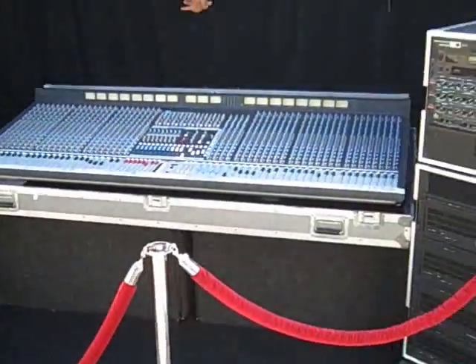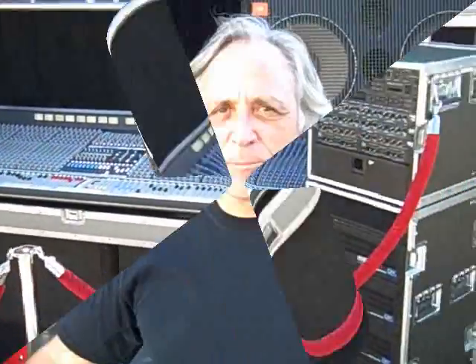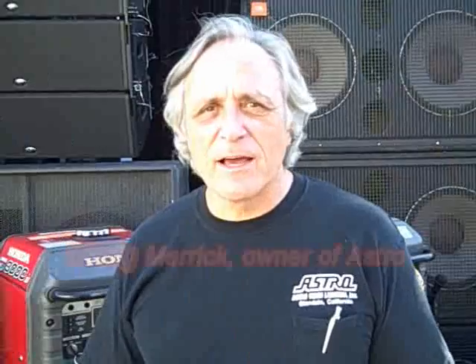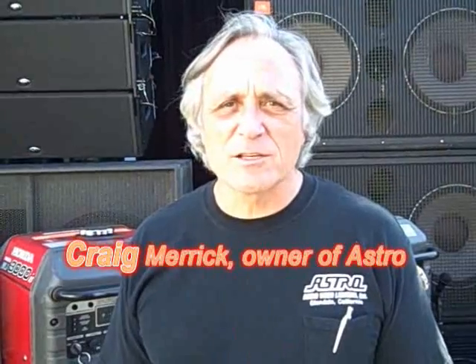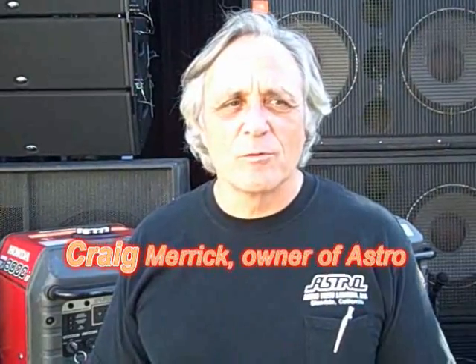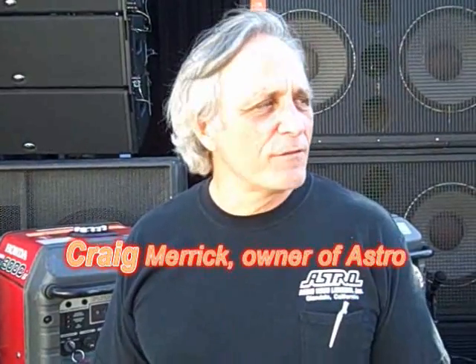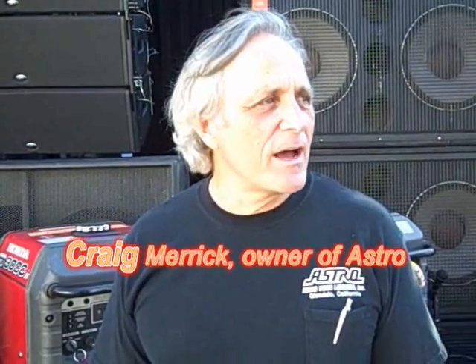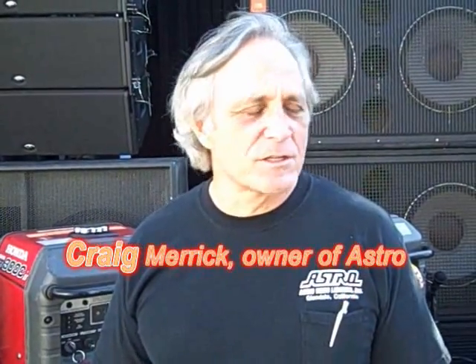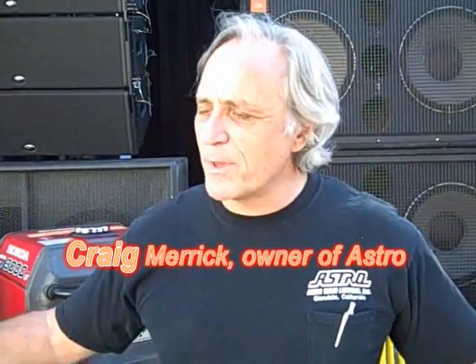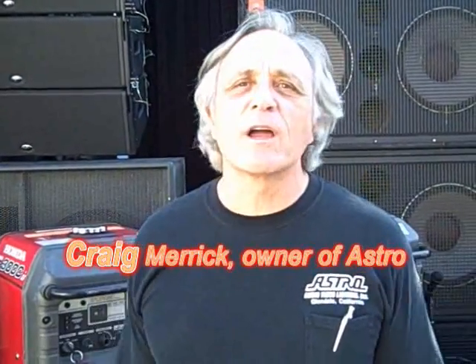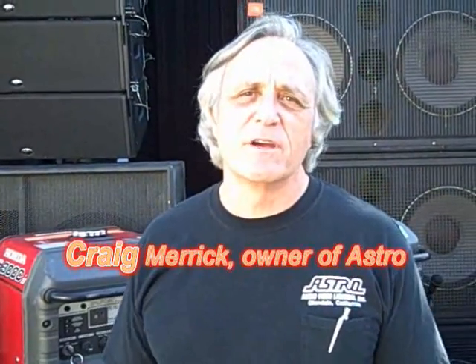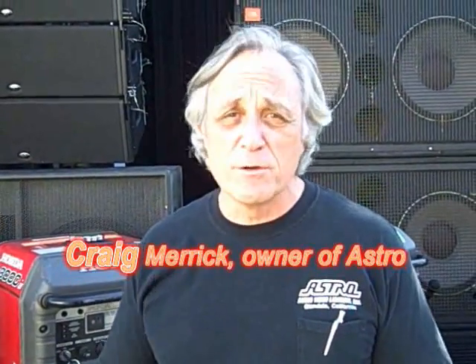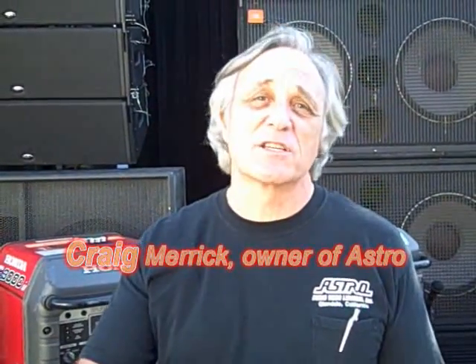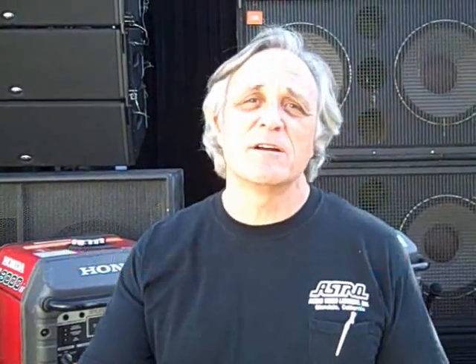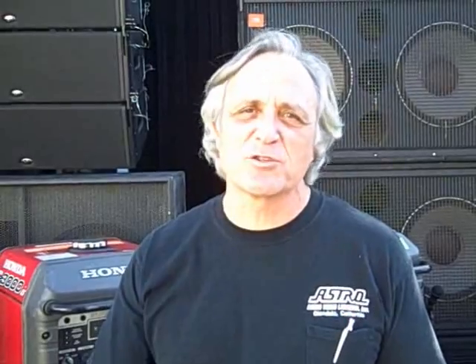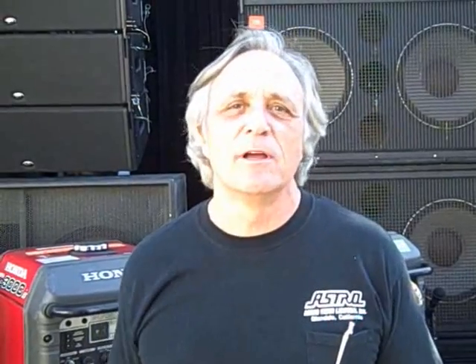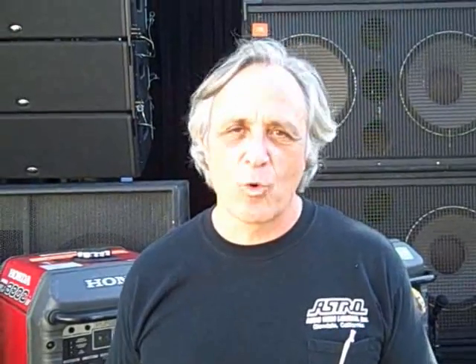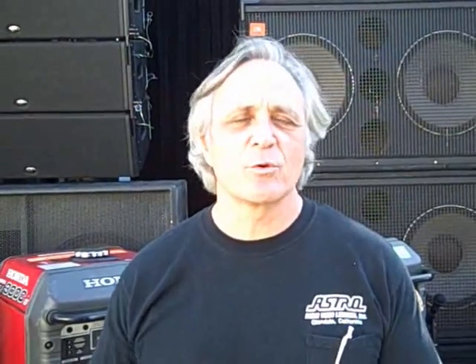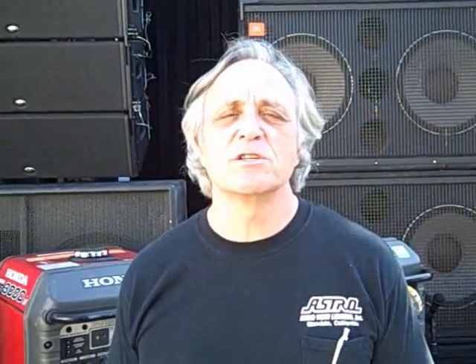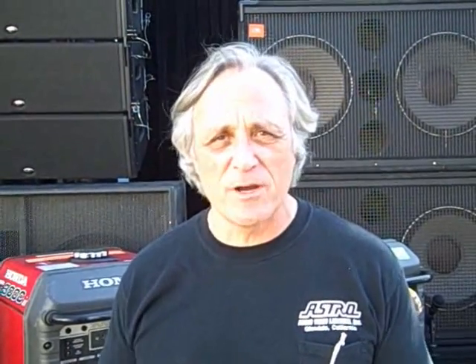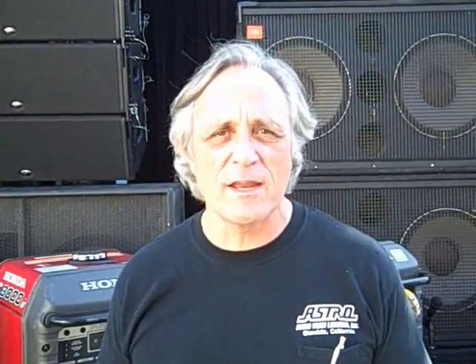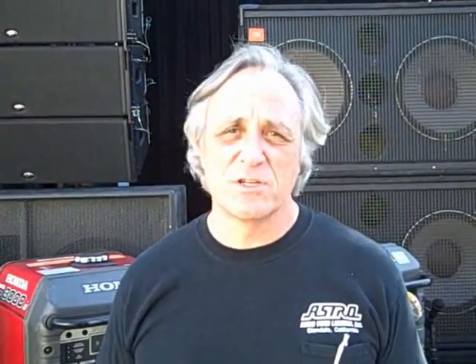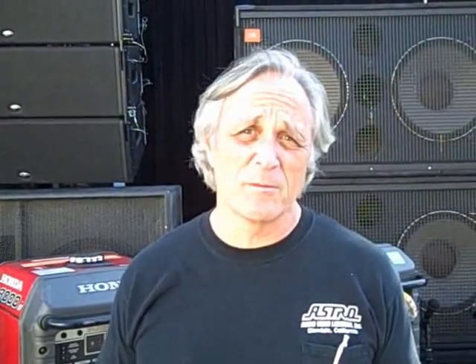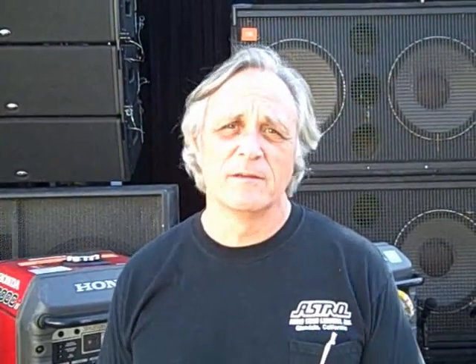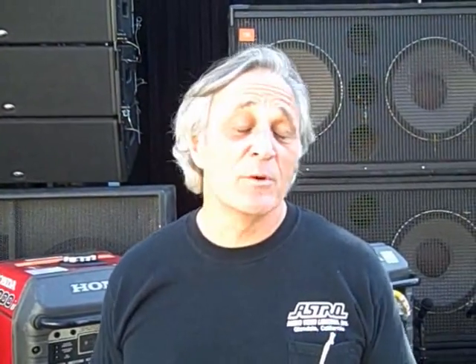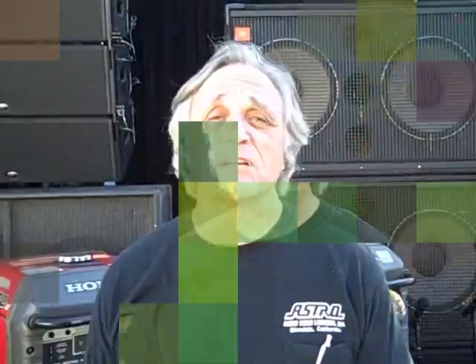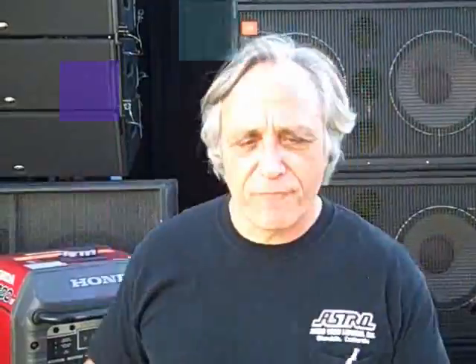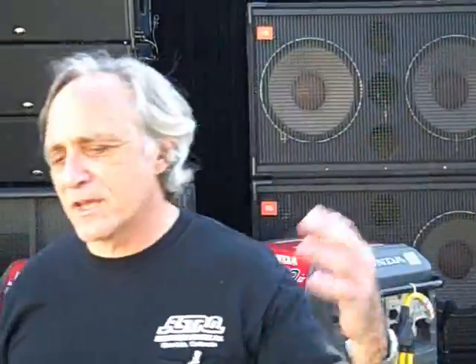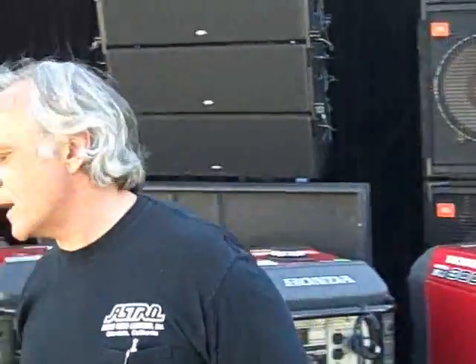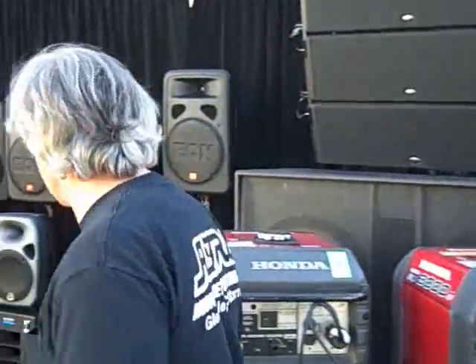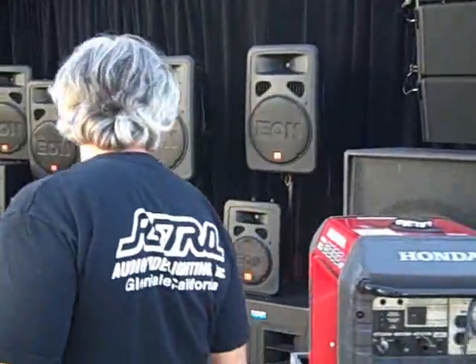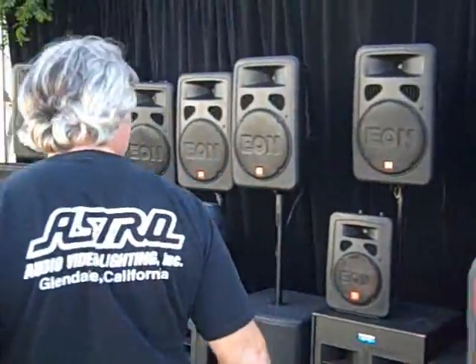We're here on the back lot at Astro. We have laid out just a sampling of all kinds of gear for you guys to come in here to rent. That's what we want you to do — come in here and rent. We want you to come in here and buy. We just want you to come in. Follow me with the camera. Come on over here. I want to show you guys some stuff here.